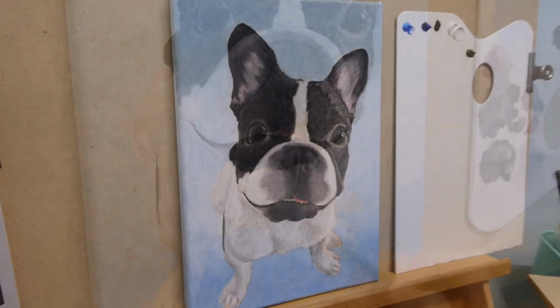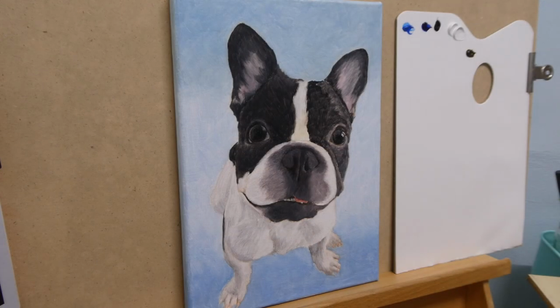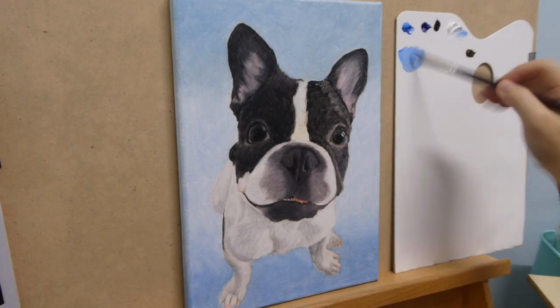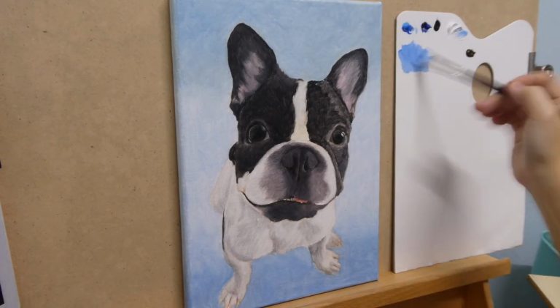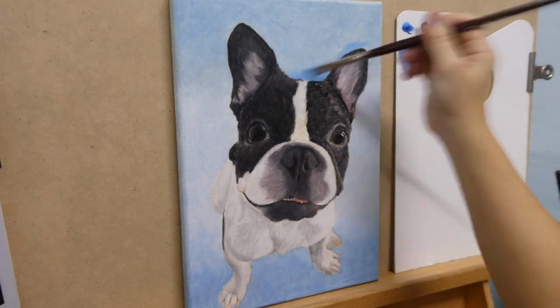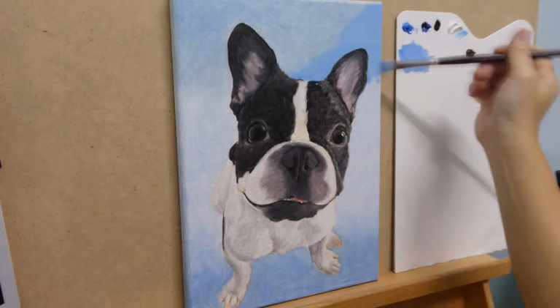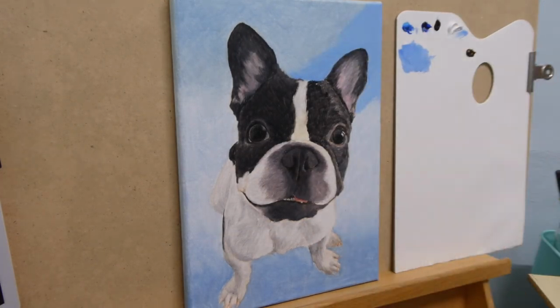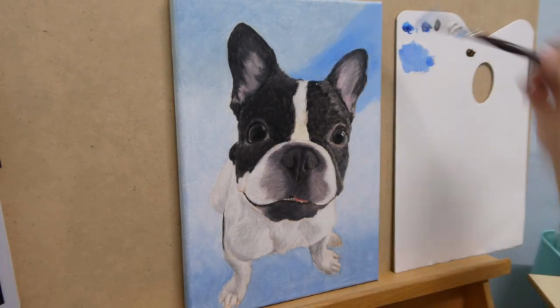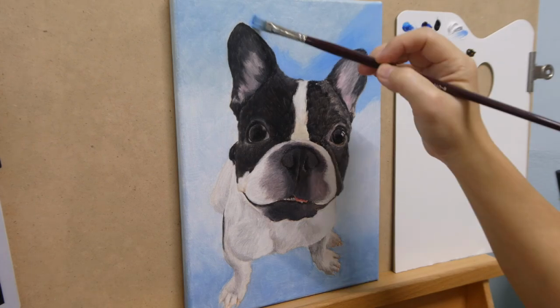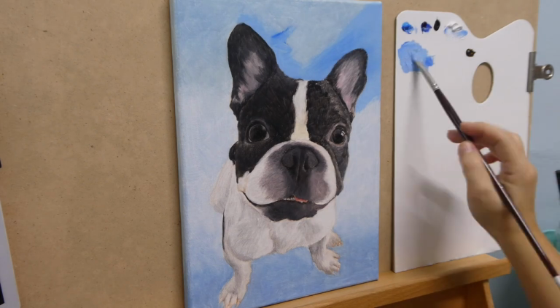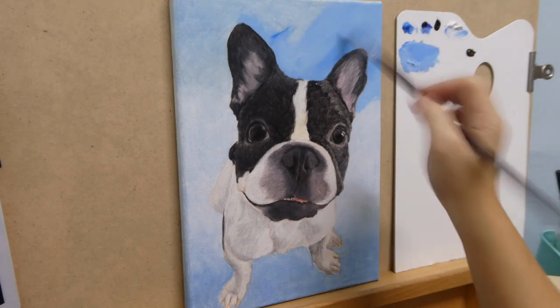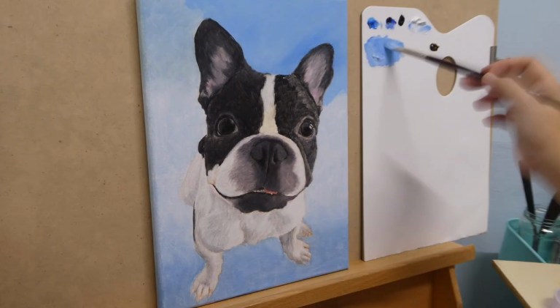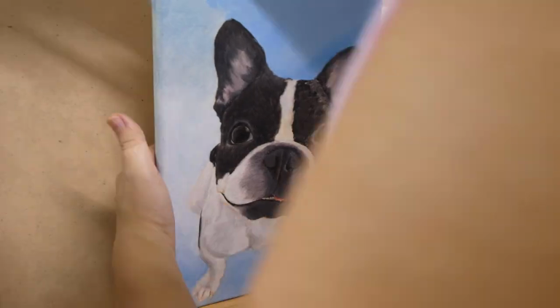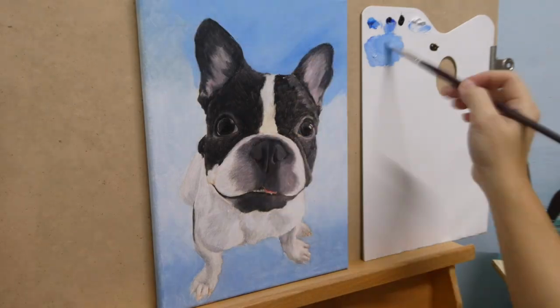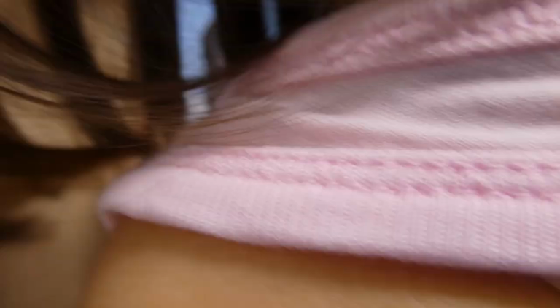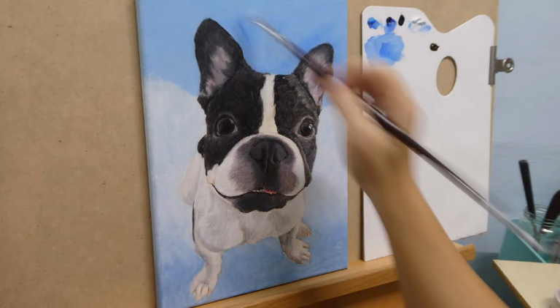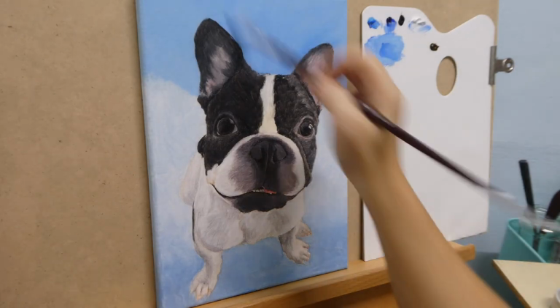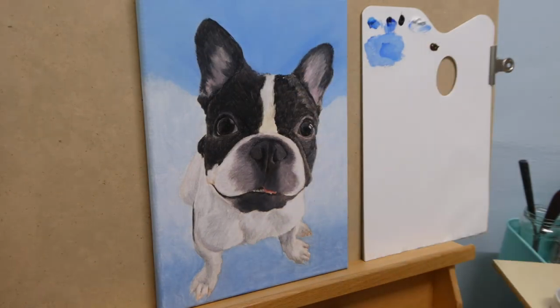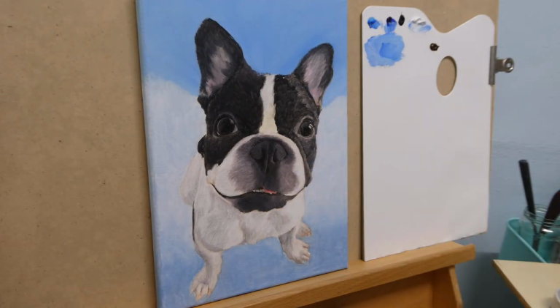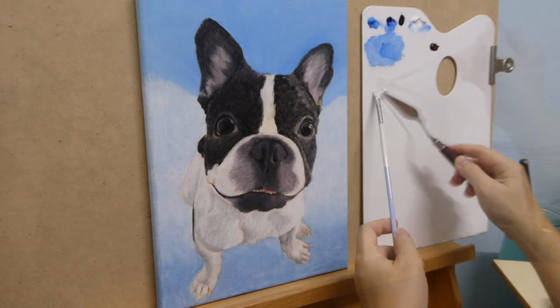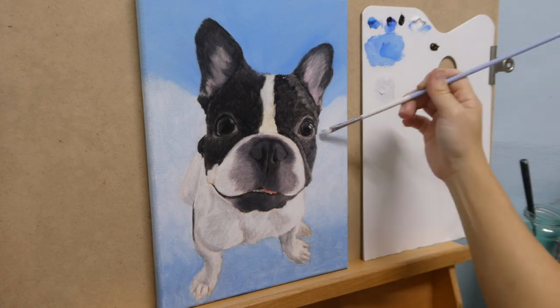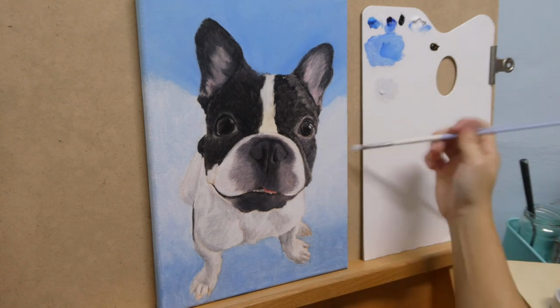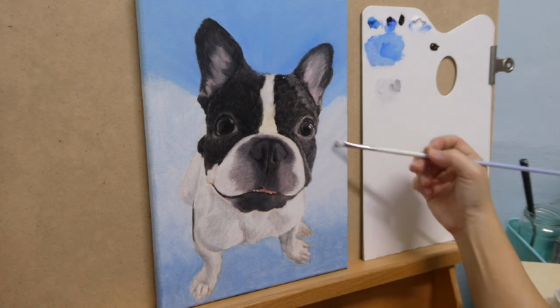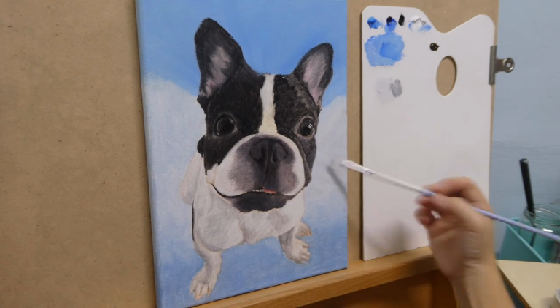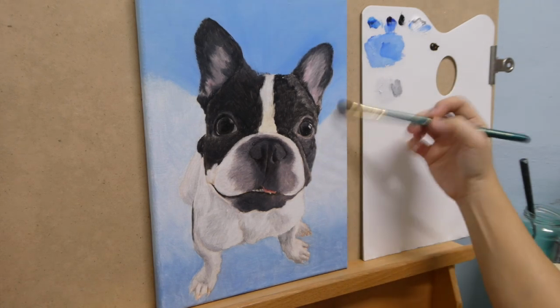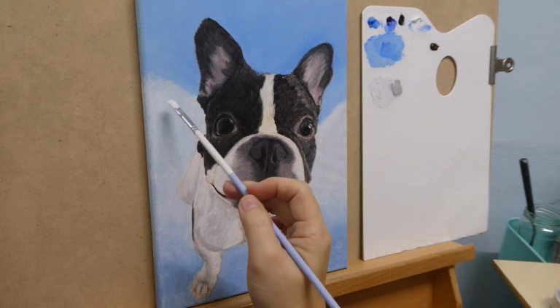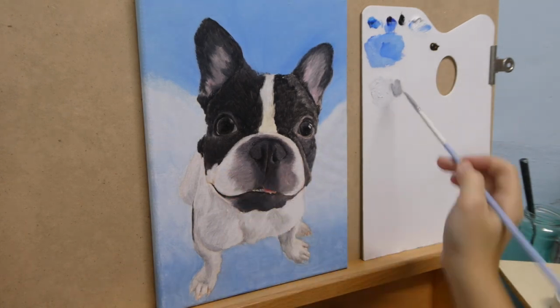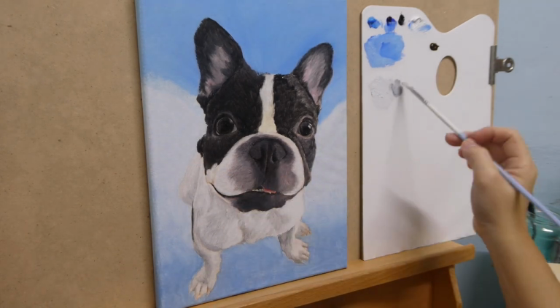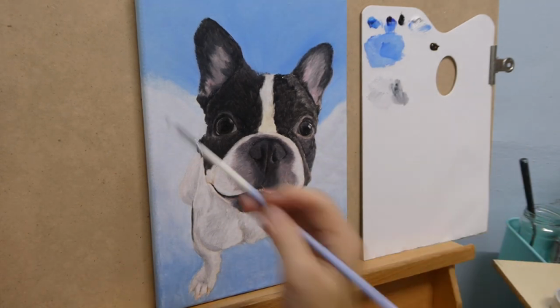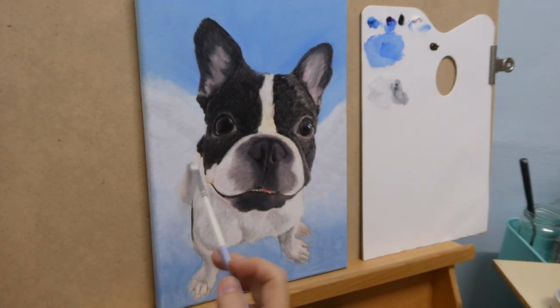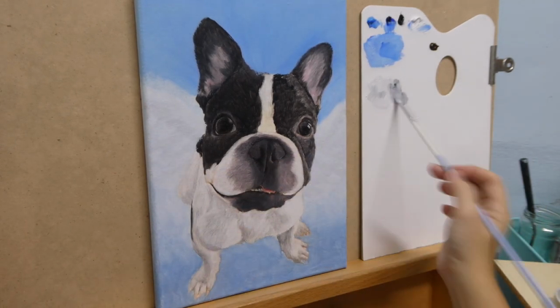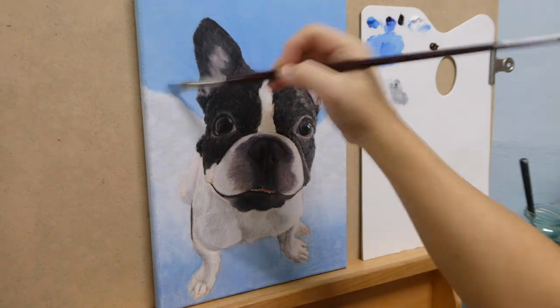The next day, I'm just going to paint the background. I'm adding an indication of wings in the background. I didn't want to do a detailed wing, so I just used a very light gray to indicate some shapes on the wings.